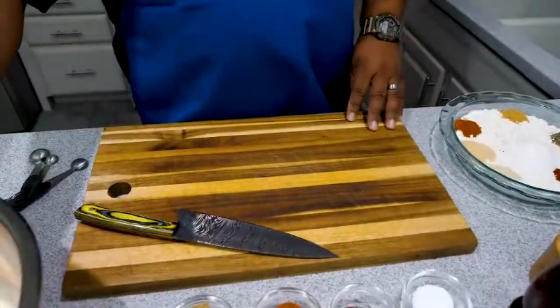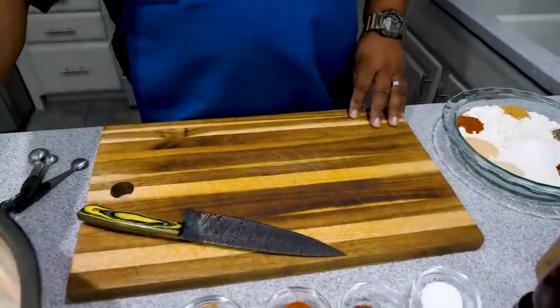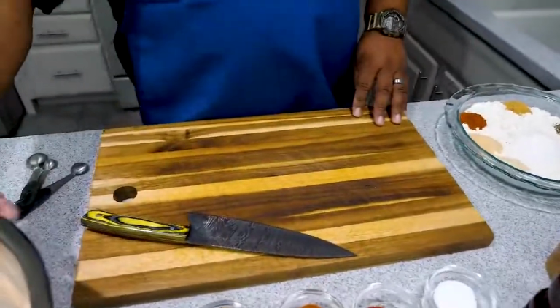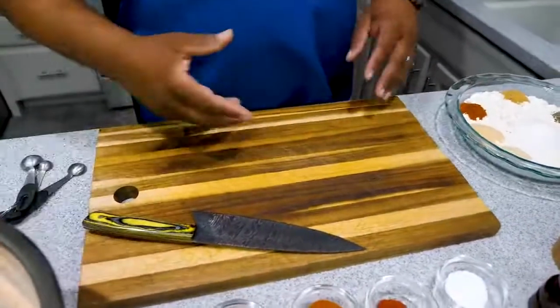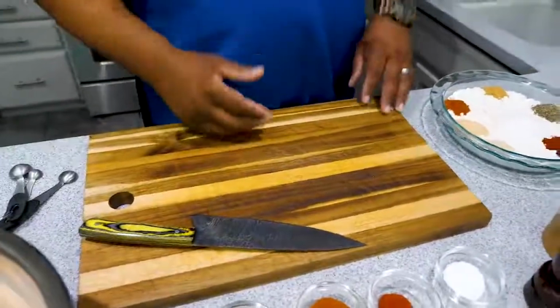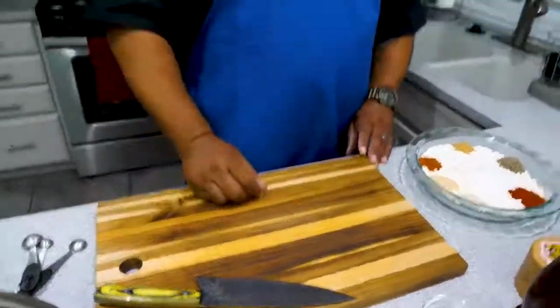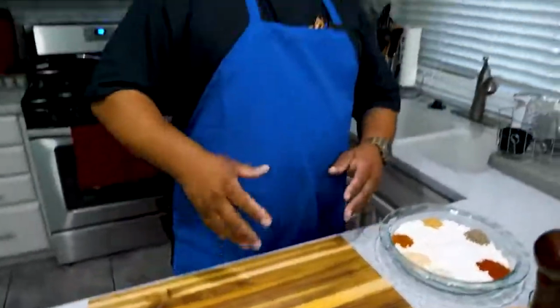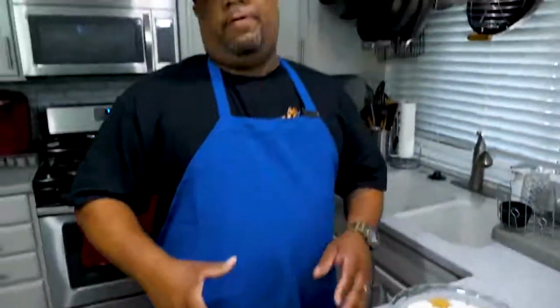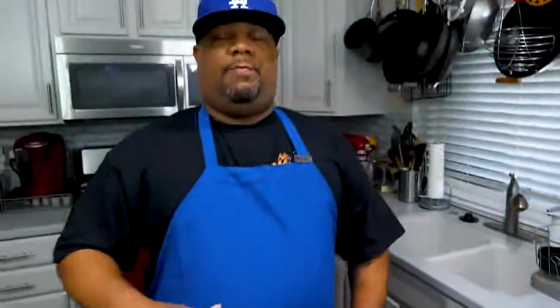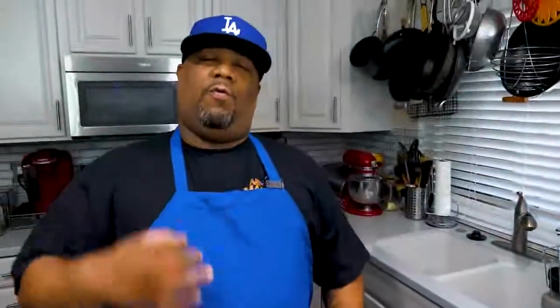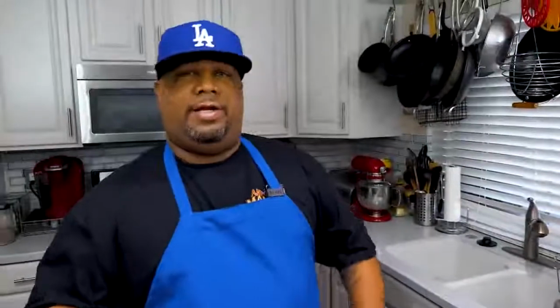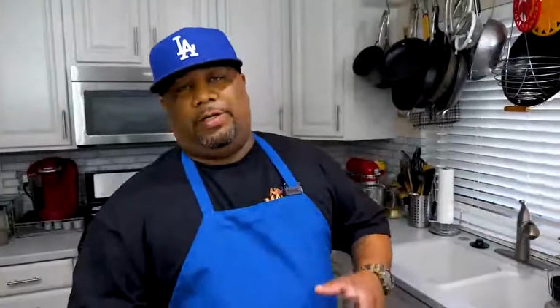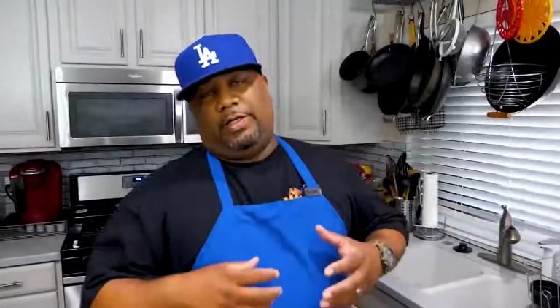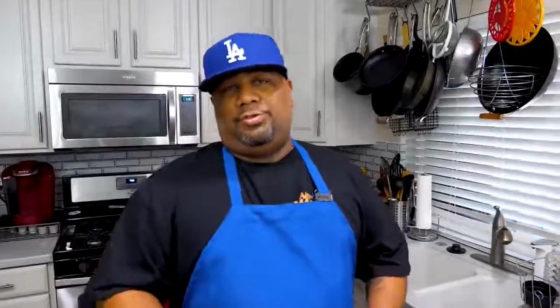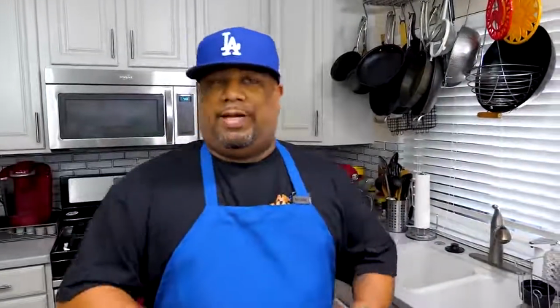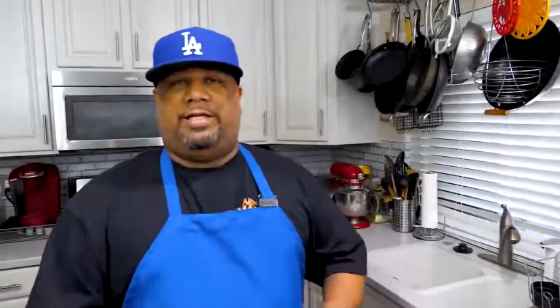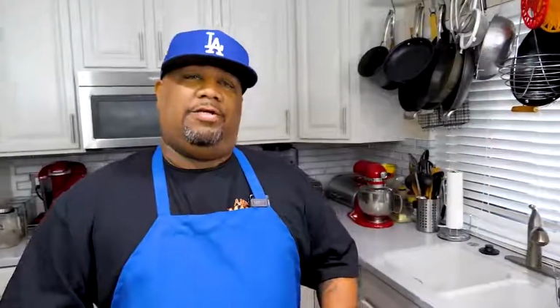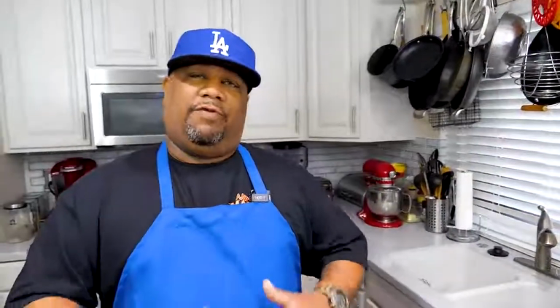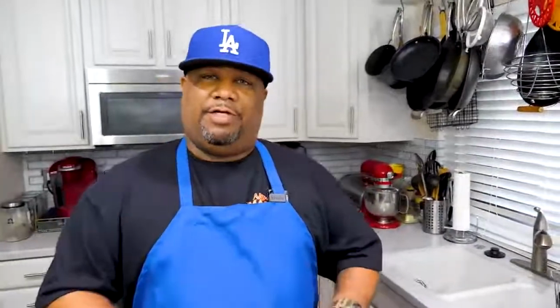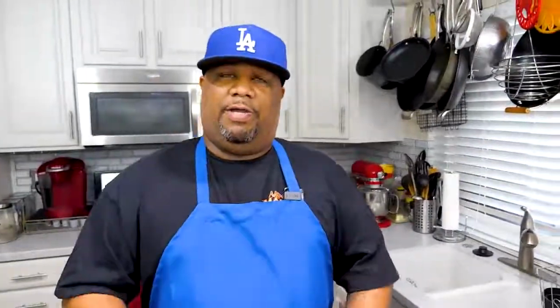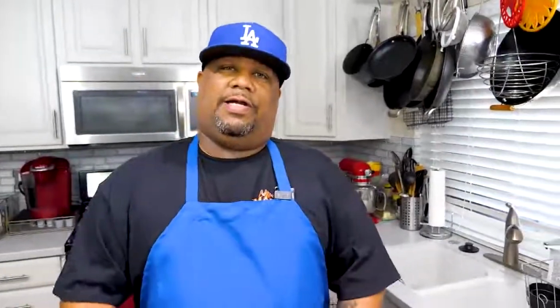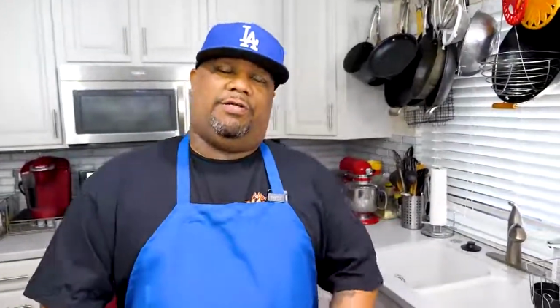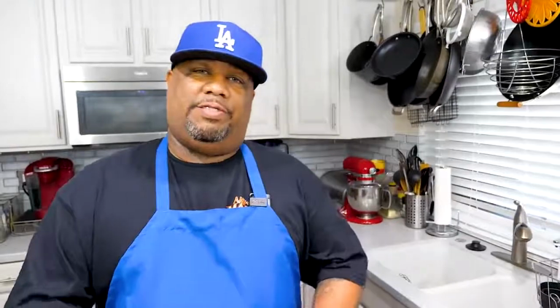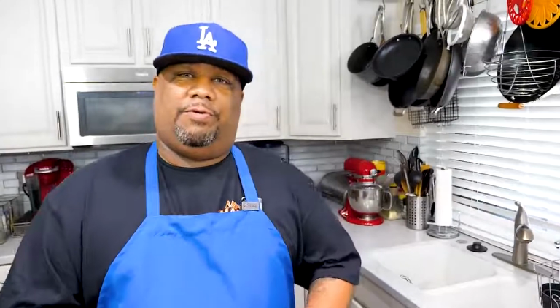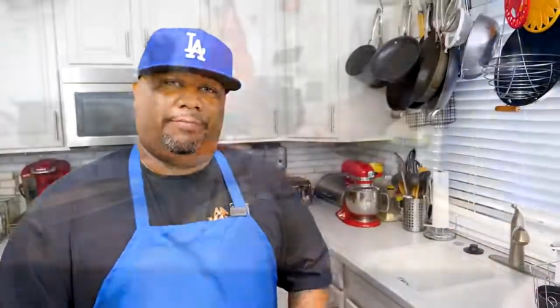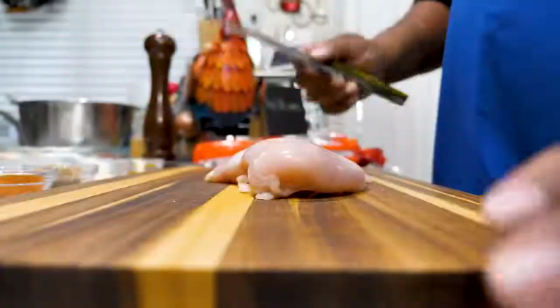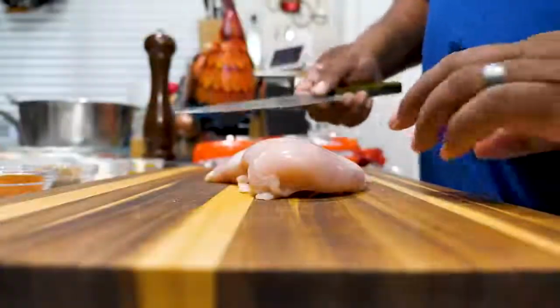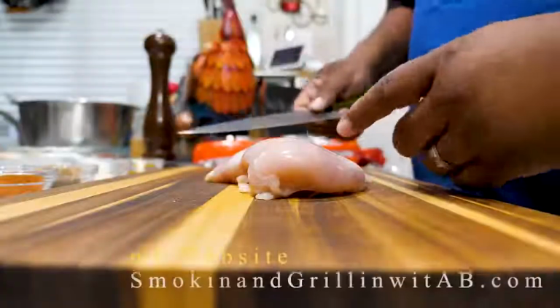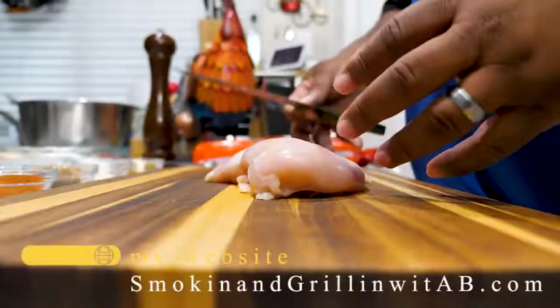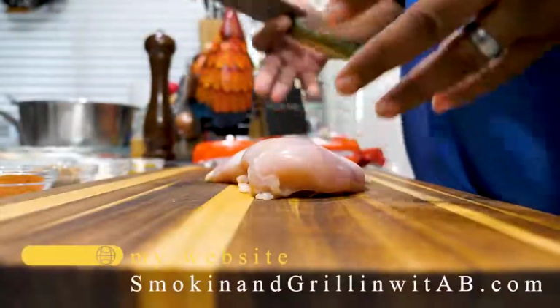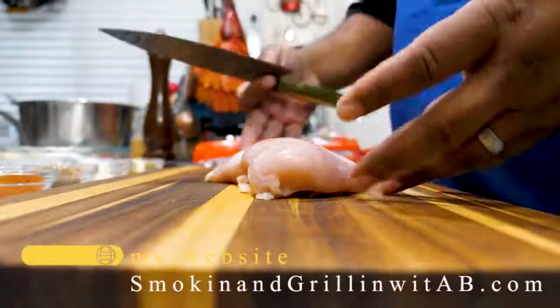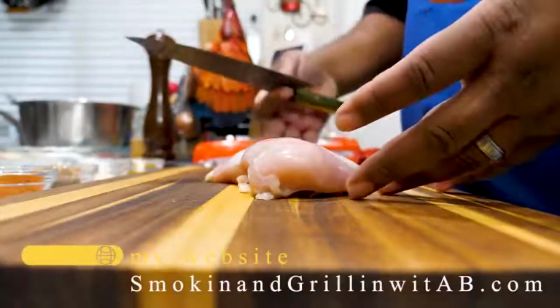I've already had my chicken soaking in water with a little bit of lemon juice to clean it. I'm going to pat it dry and we're getting ready to cut it down to the pieces we're going to need.